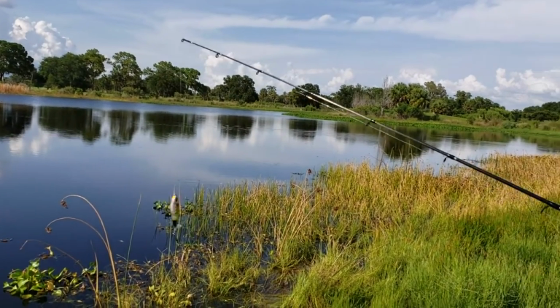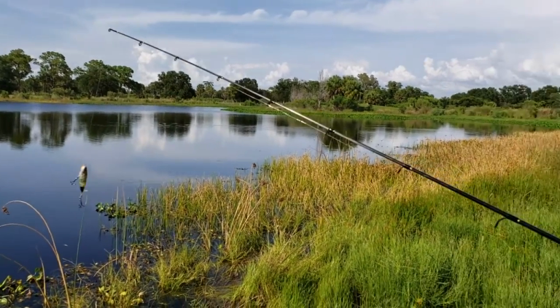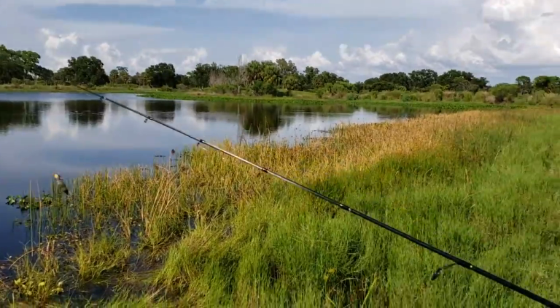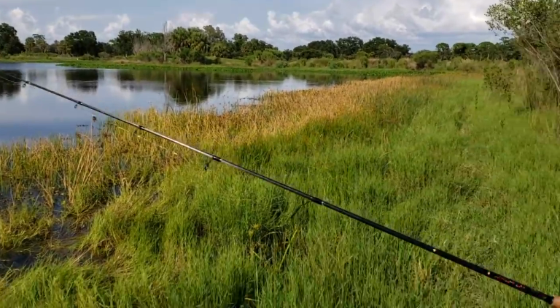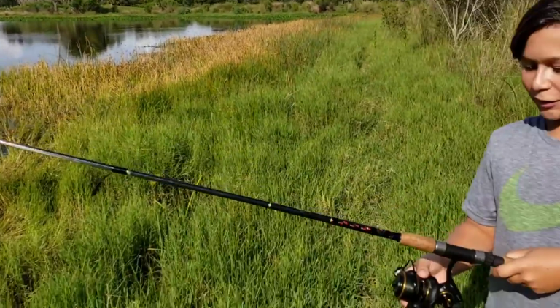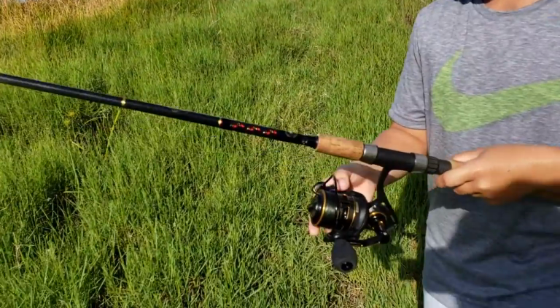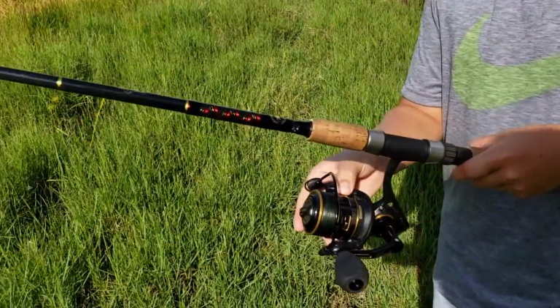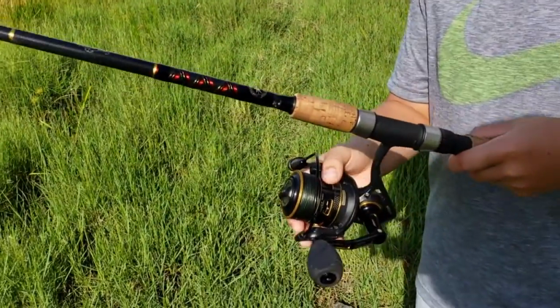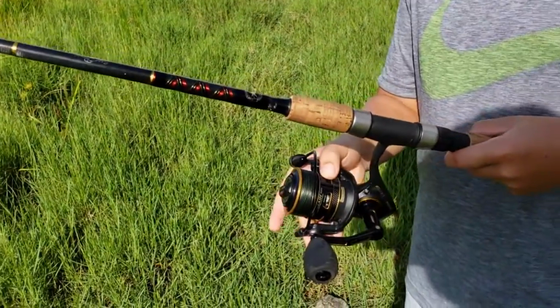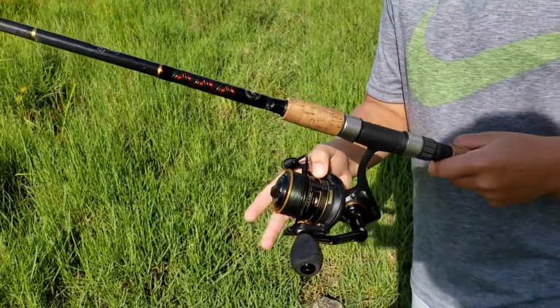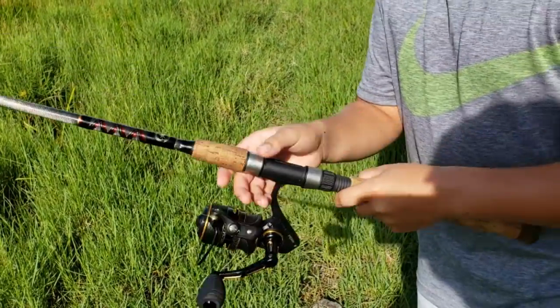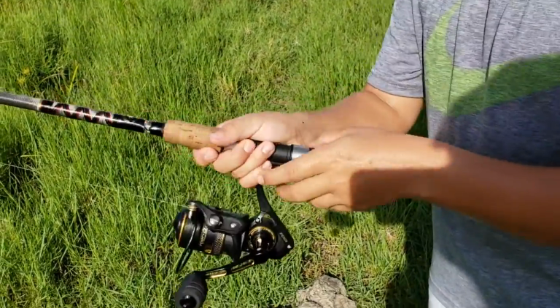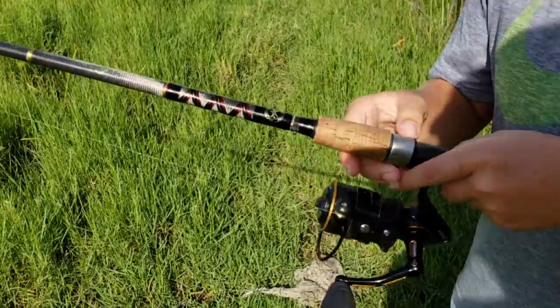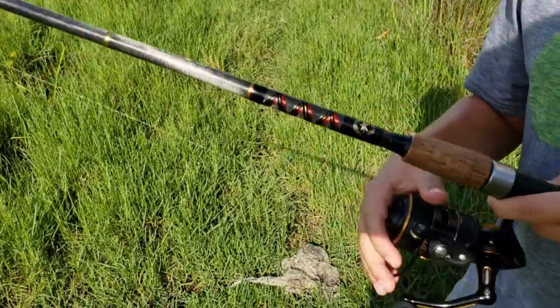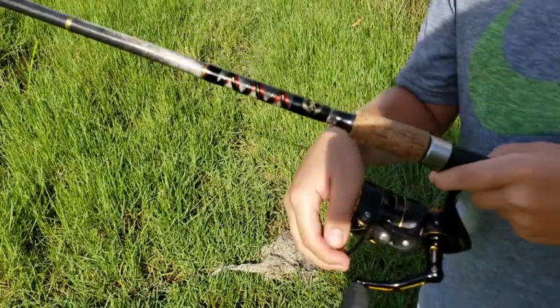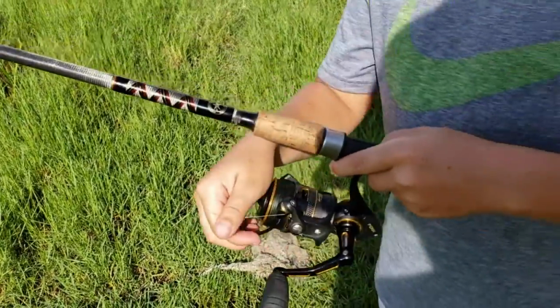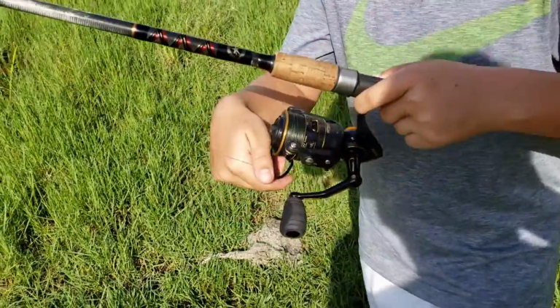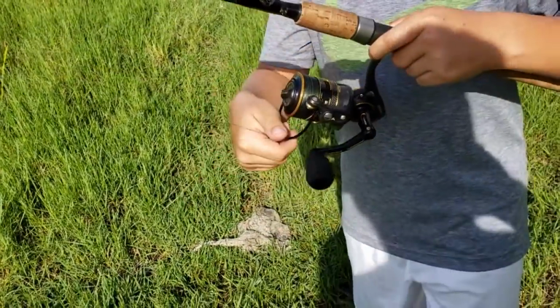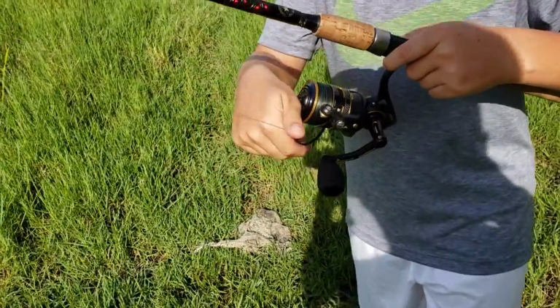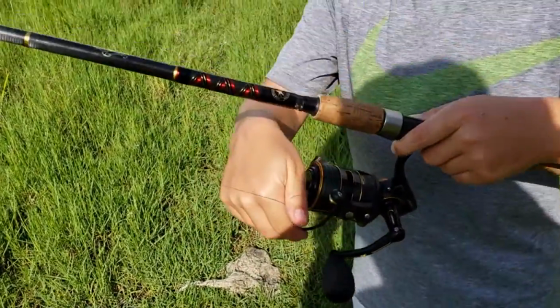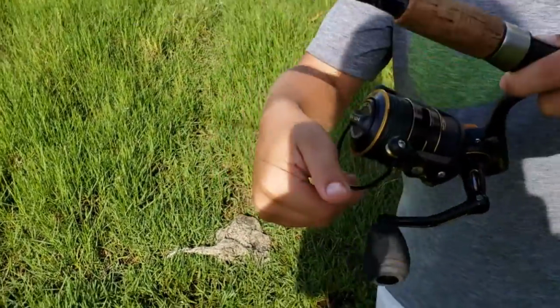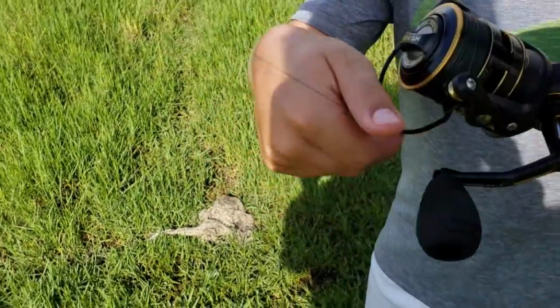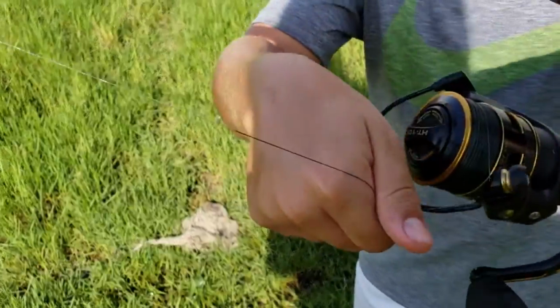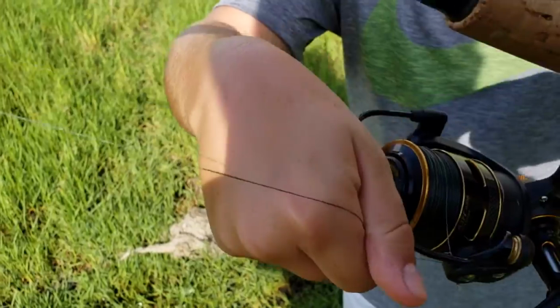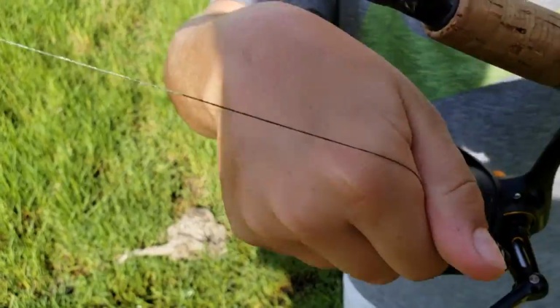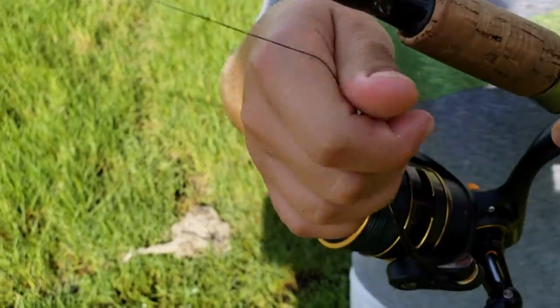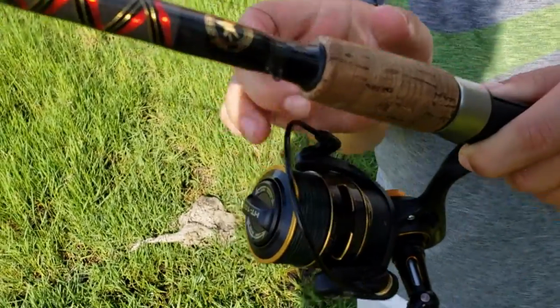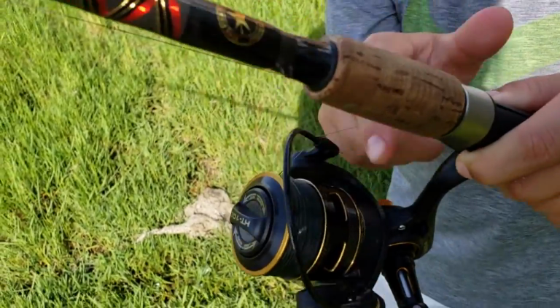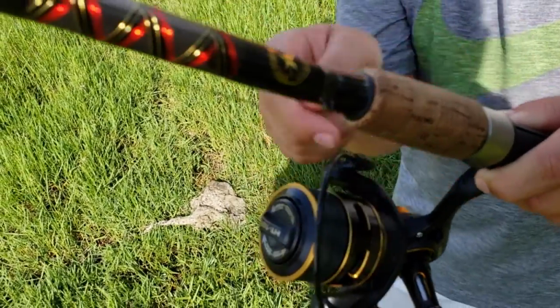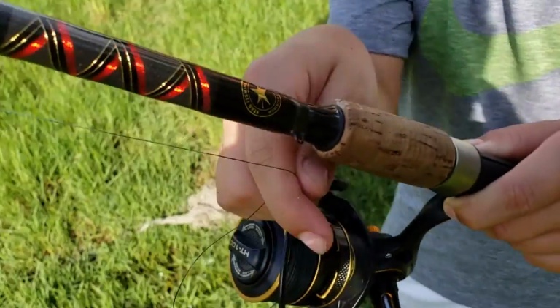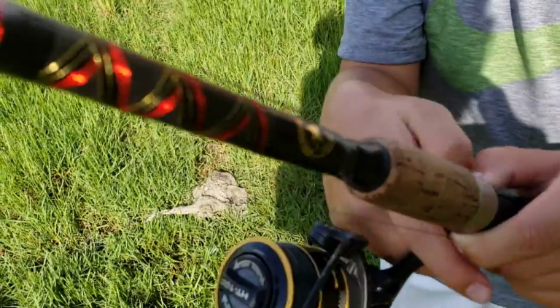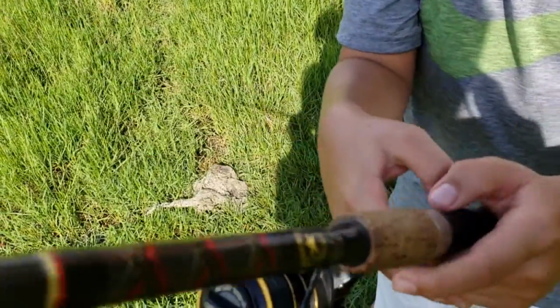I have a 3,000 spinning rod and there are multiple ways to cast it. I'll show you the overhead way first. So you're going to have to open the bail and put one of your fingers right there.